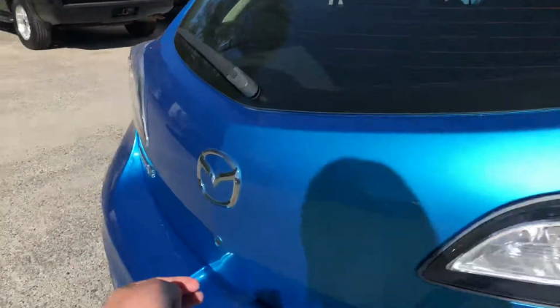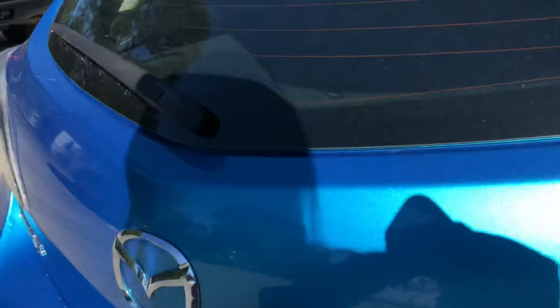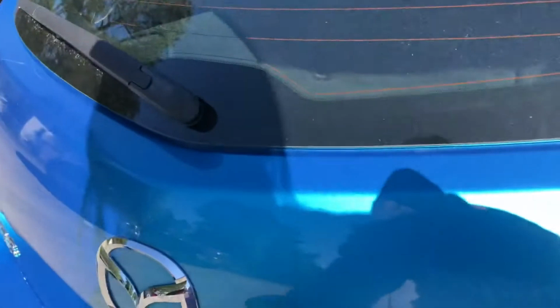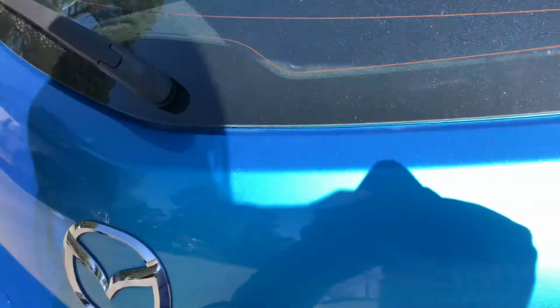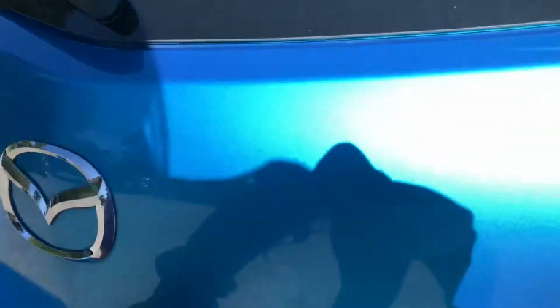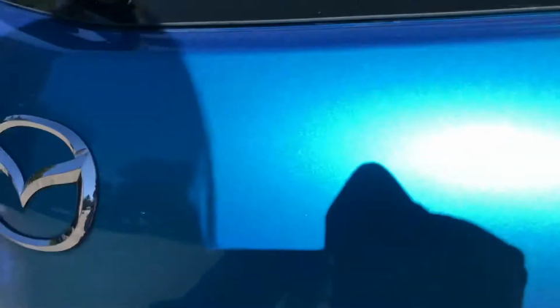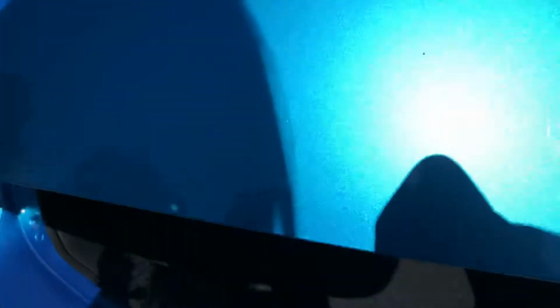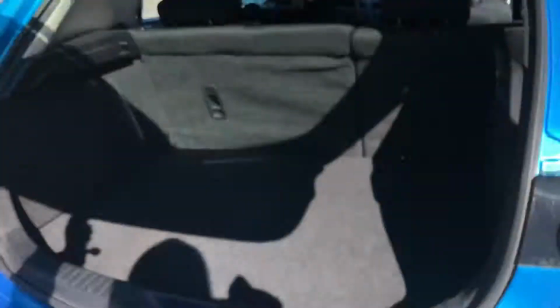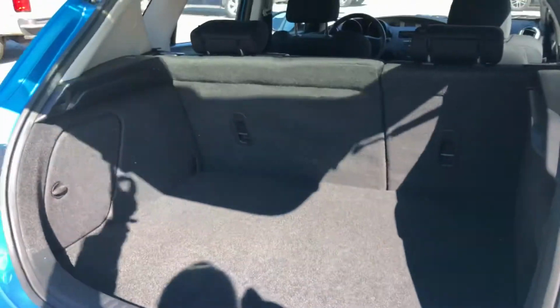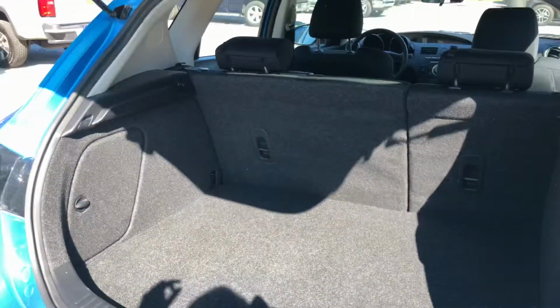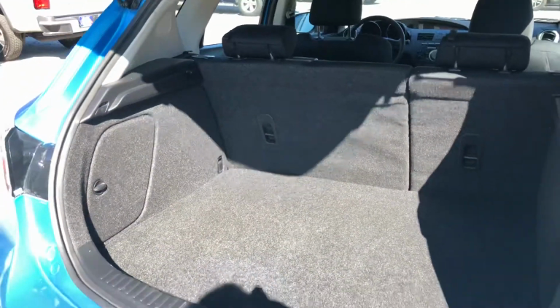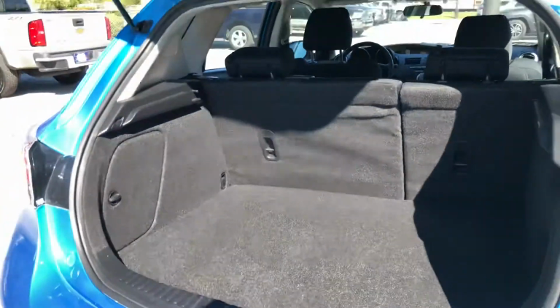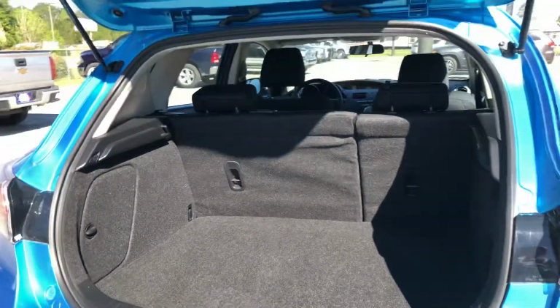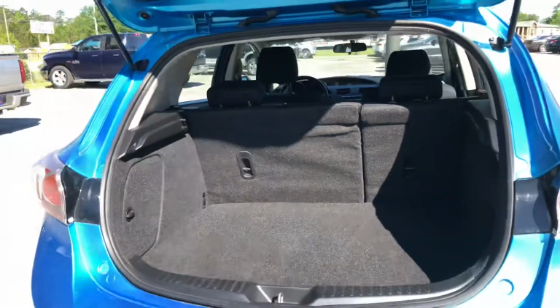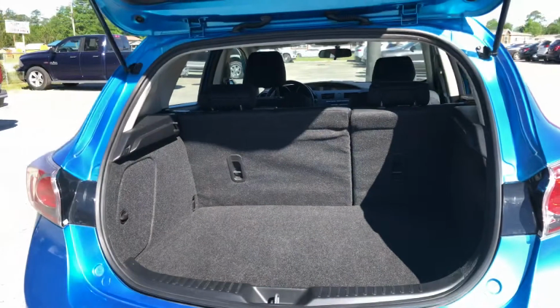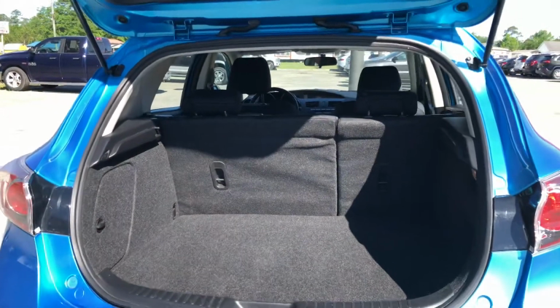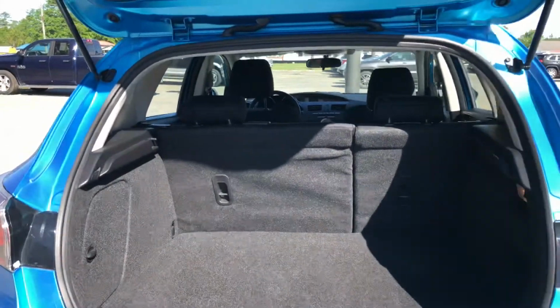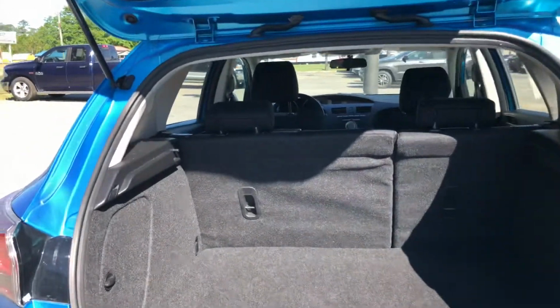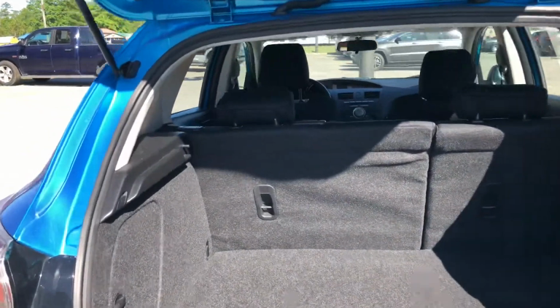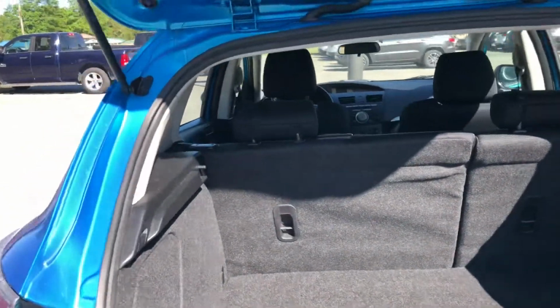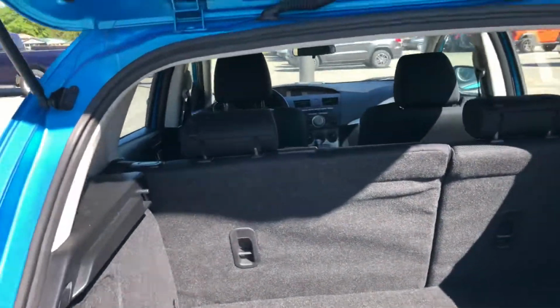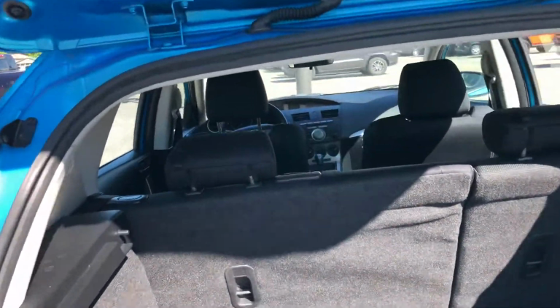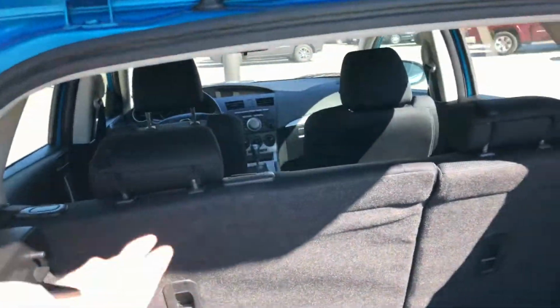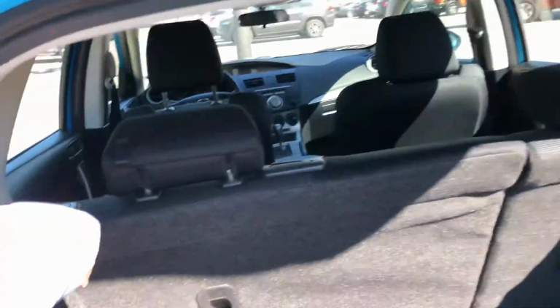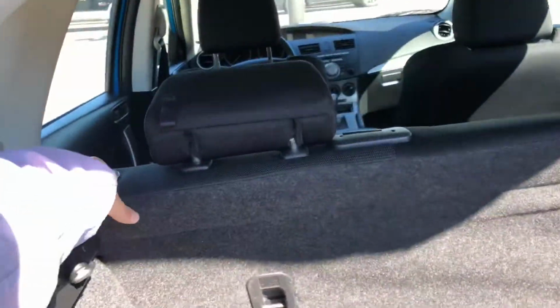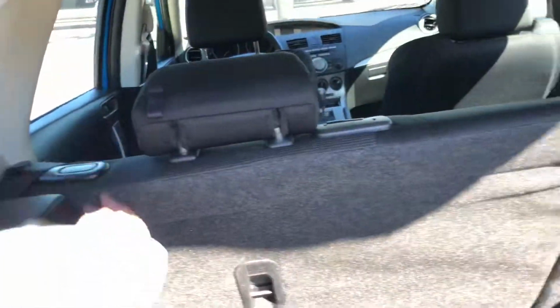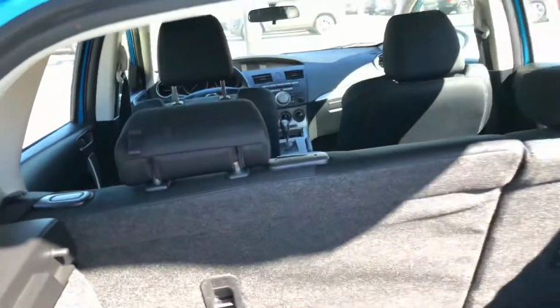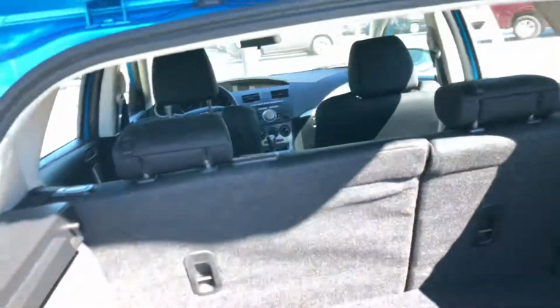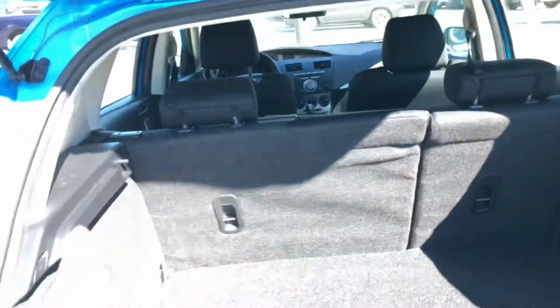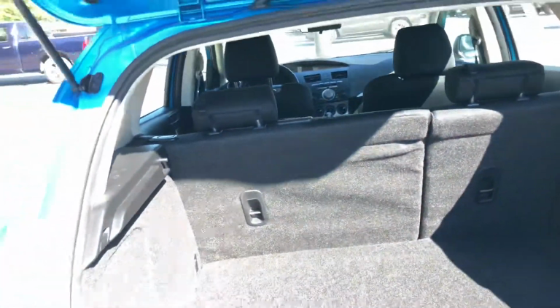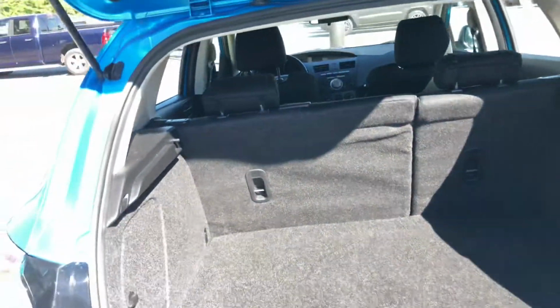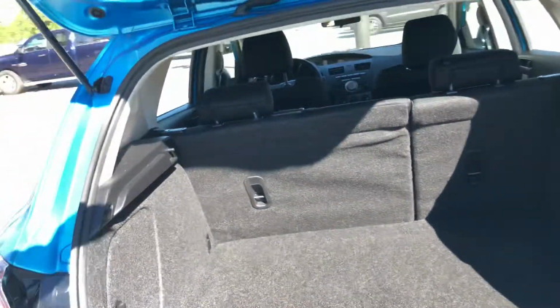First, I'll open the back where you can see that you've got a really good amount of trunk space here in the back. If you needed to, you could totally fold these seats down and have even more trunk space.